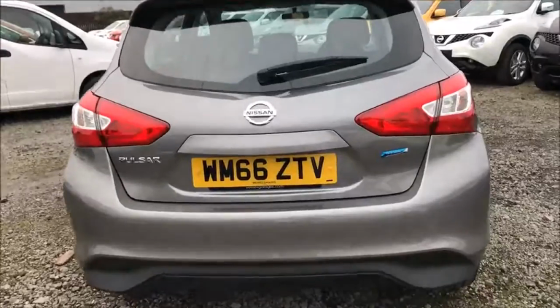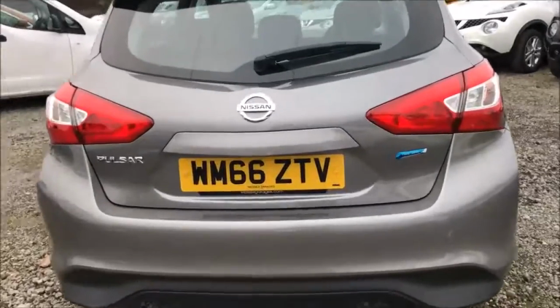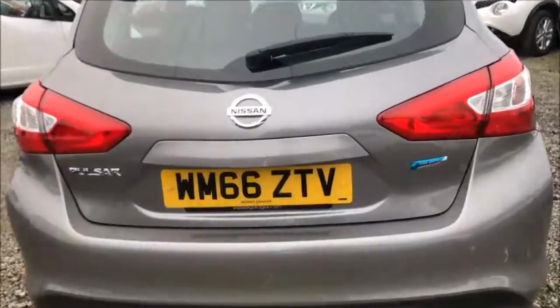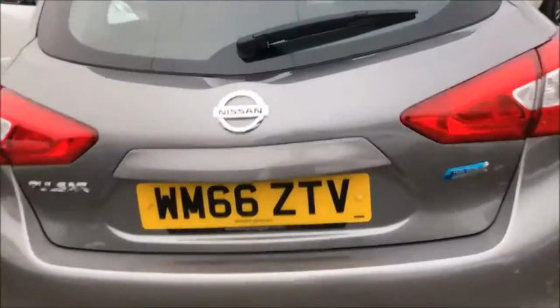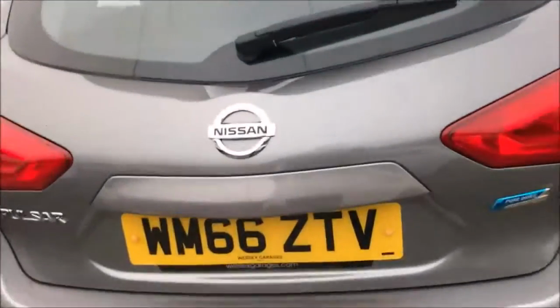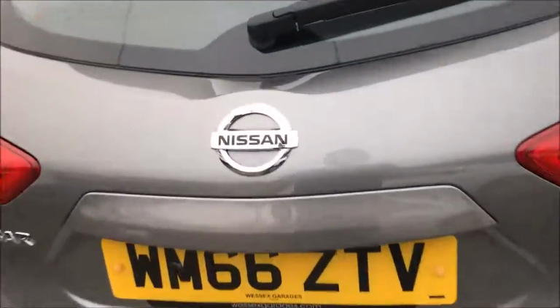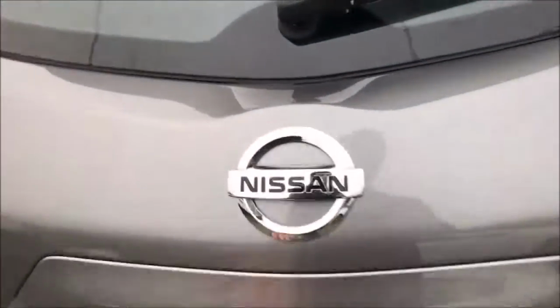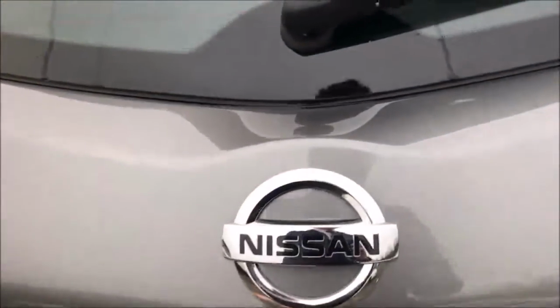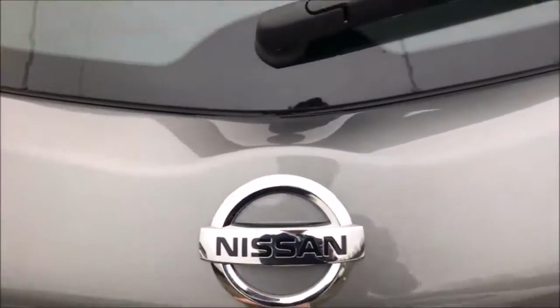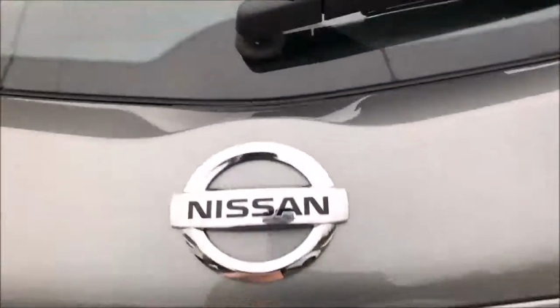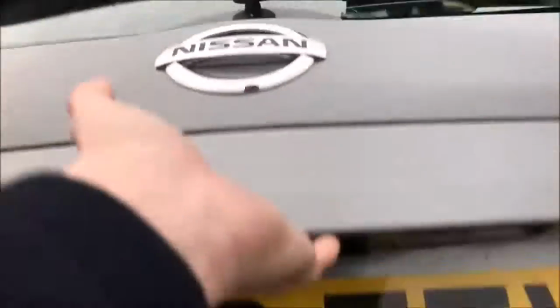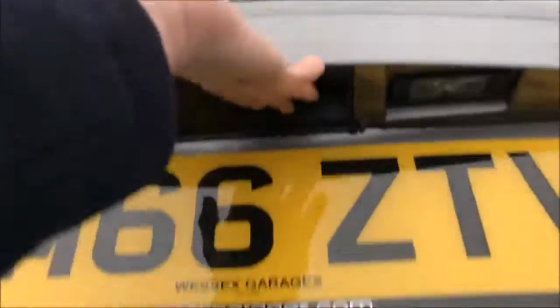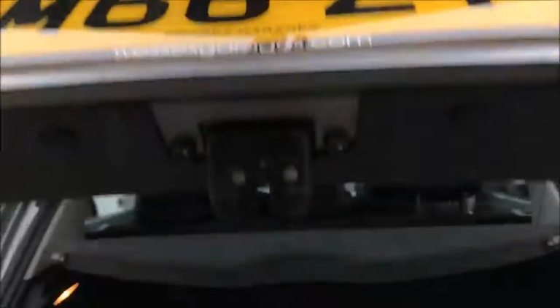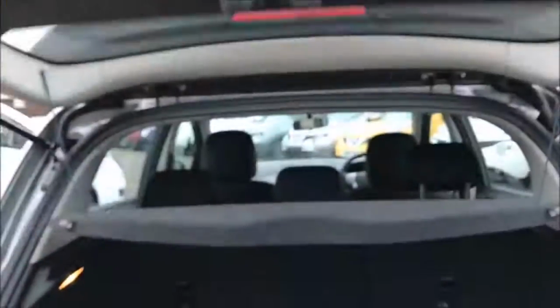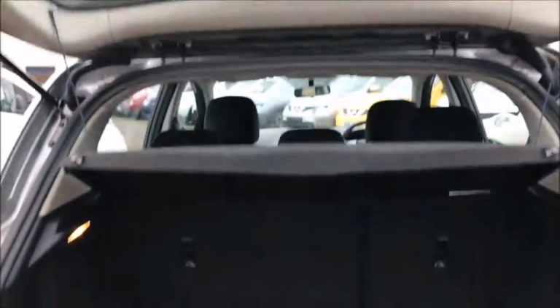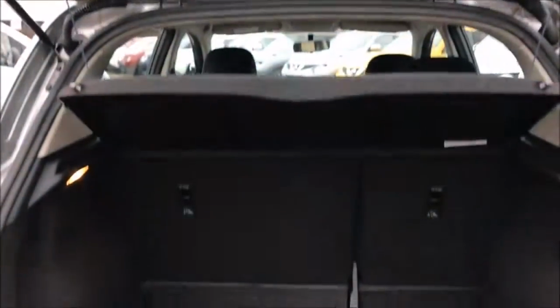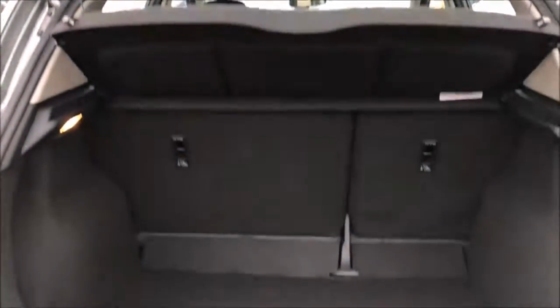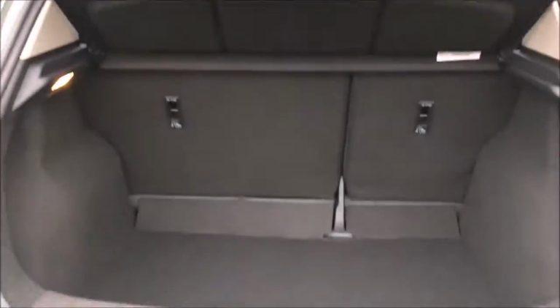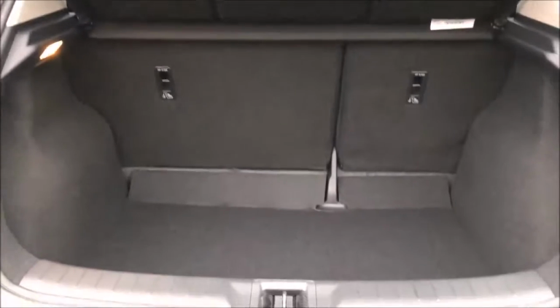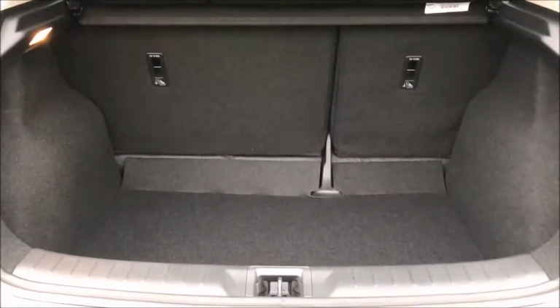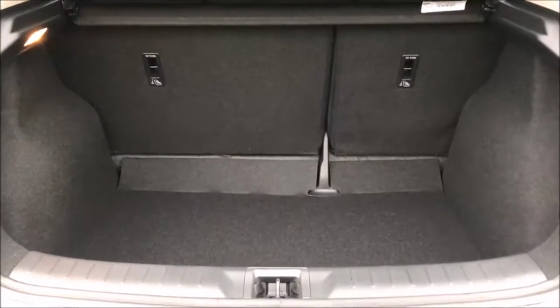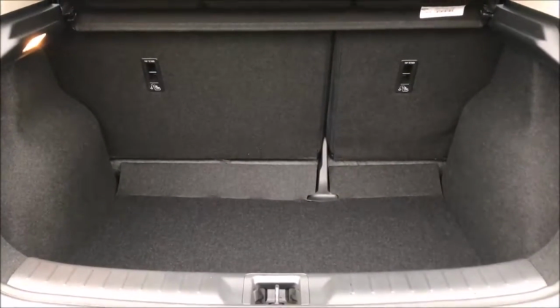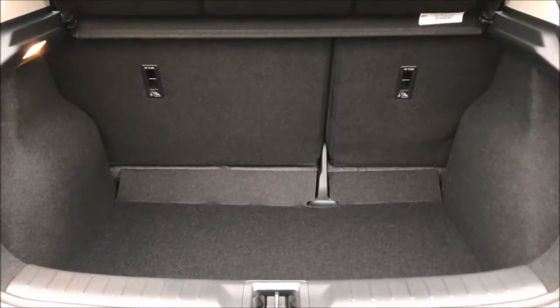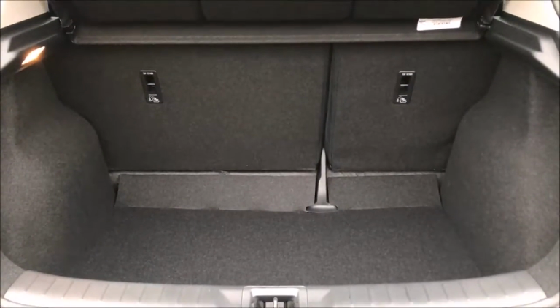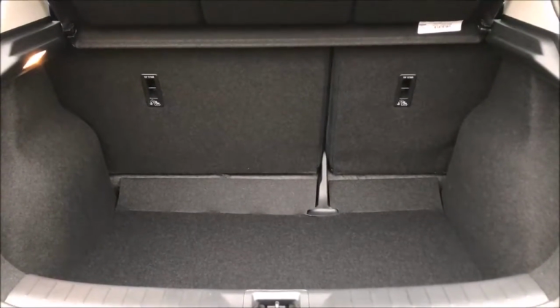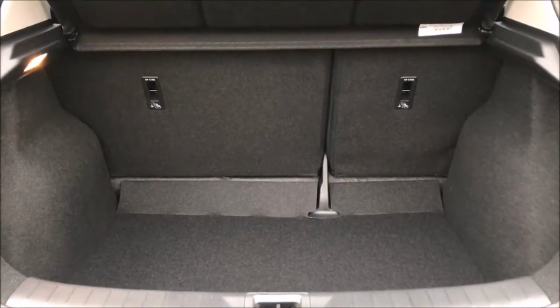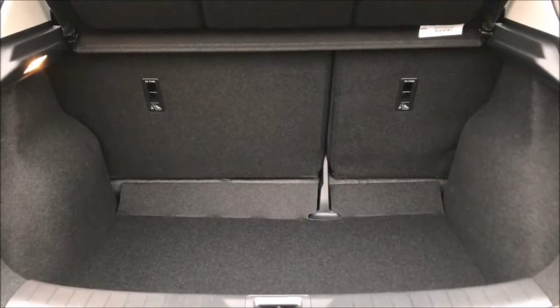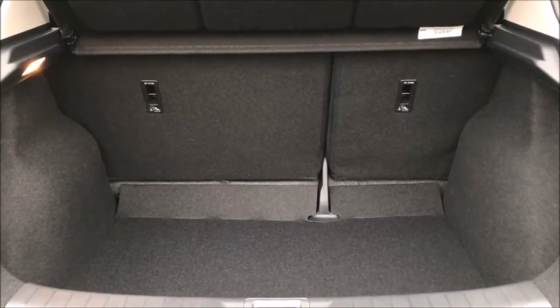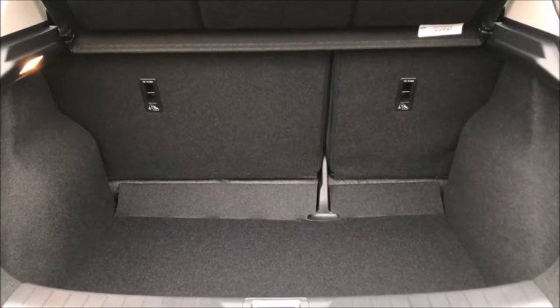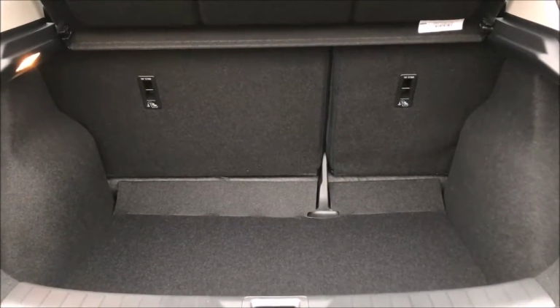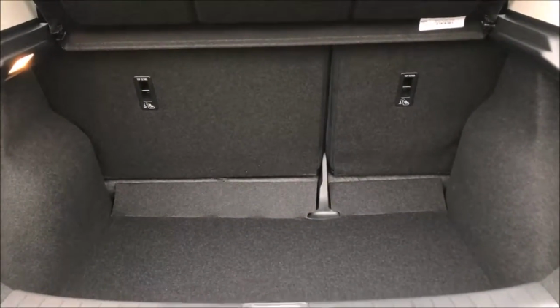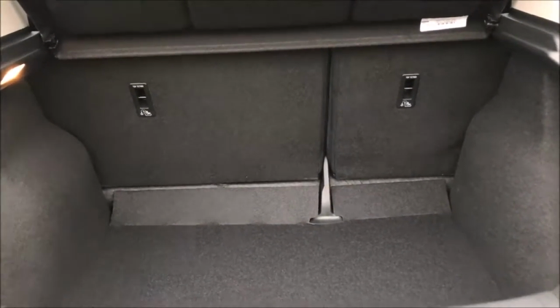Approaching the rear and opening up the boot, you'll see the large amount of storage space this car has to offer, along with the 60-40 split fold rear seats with isofix mounting points.